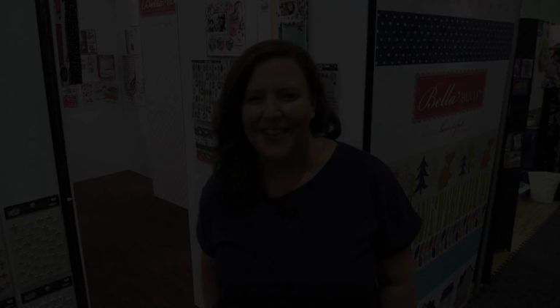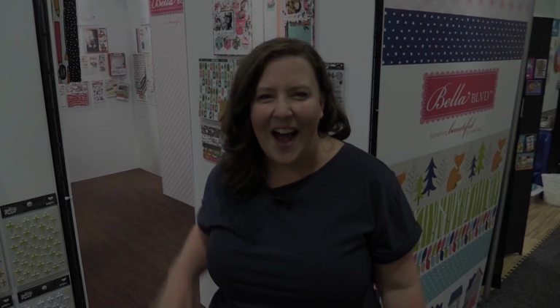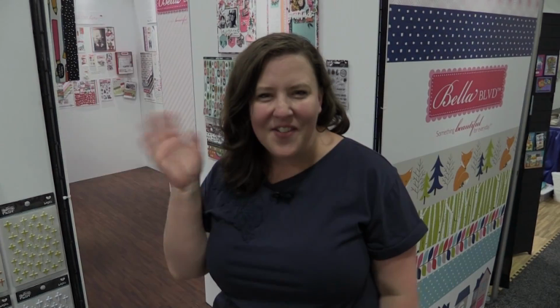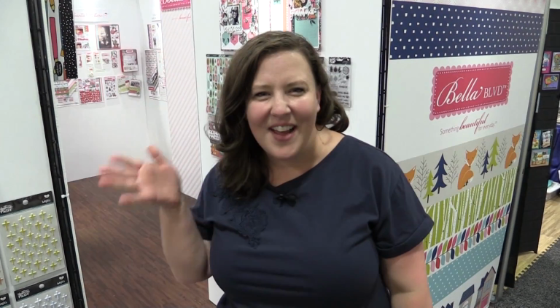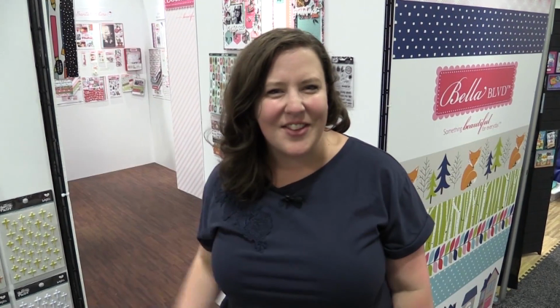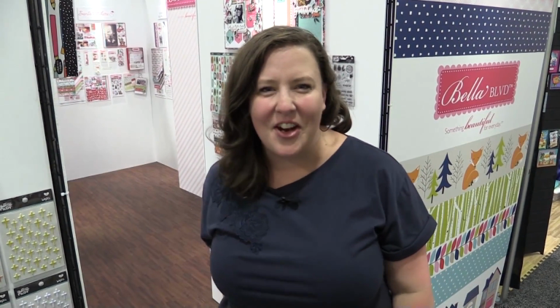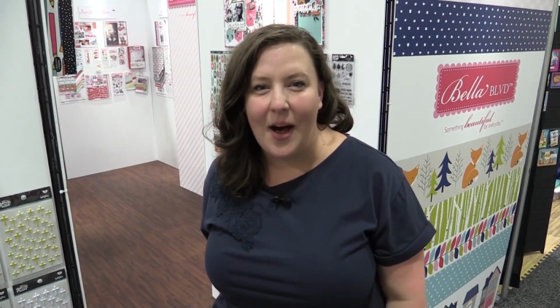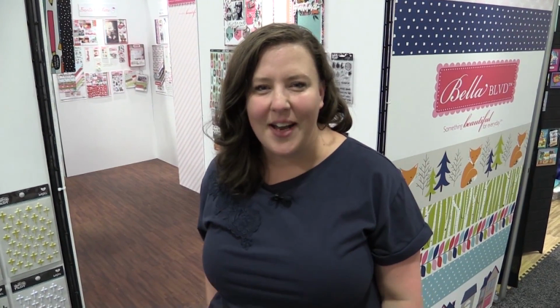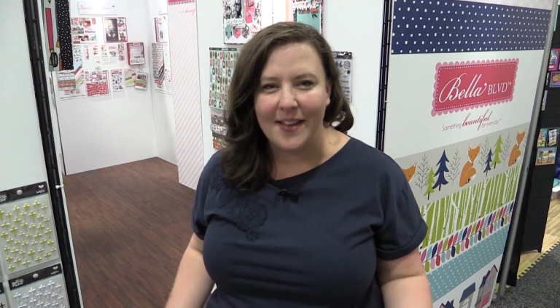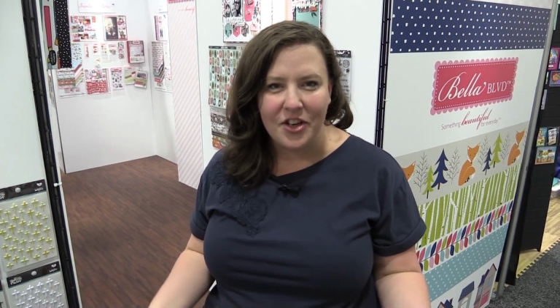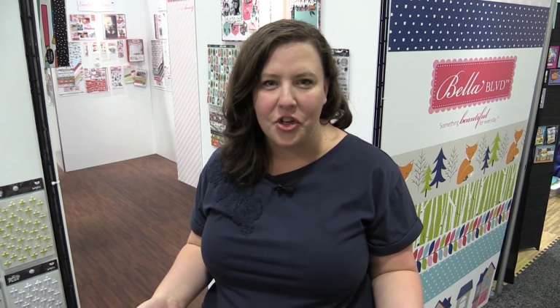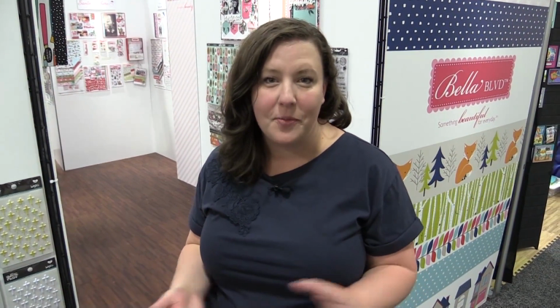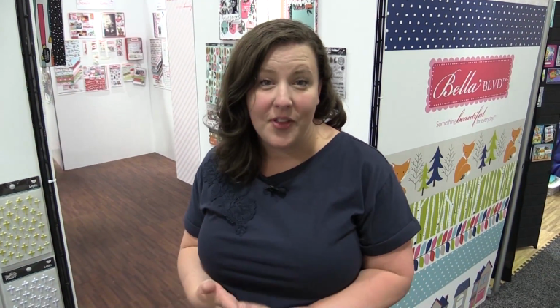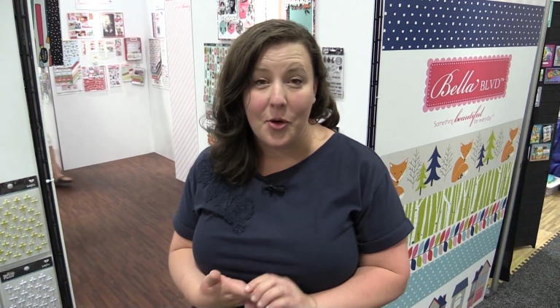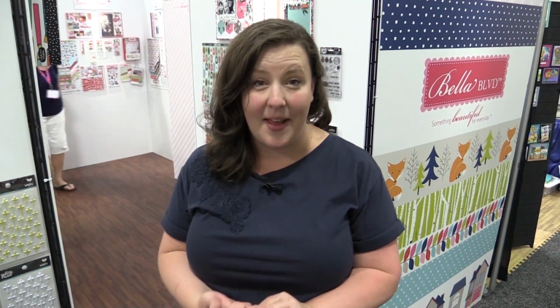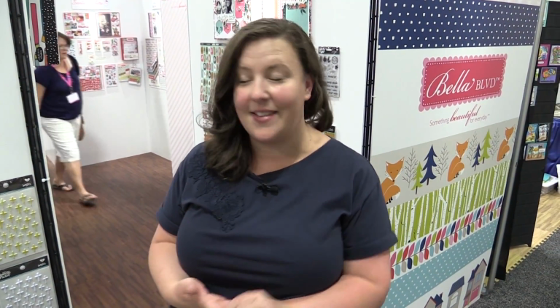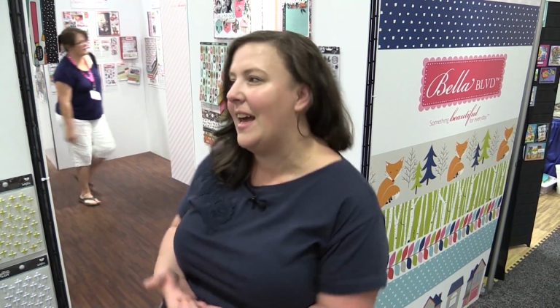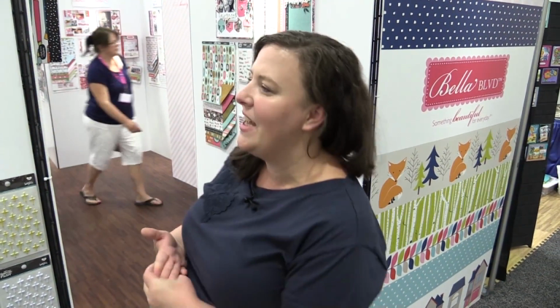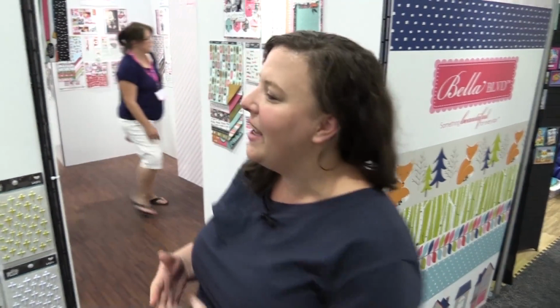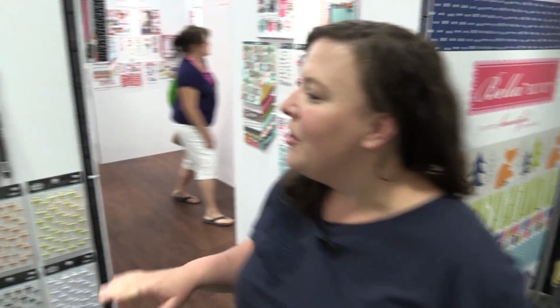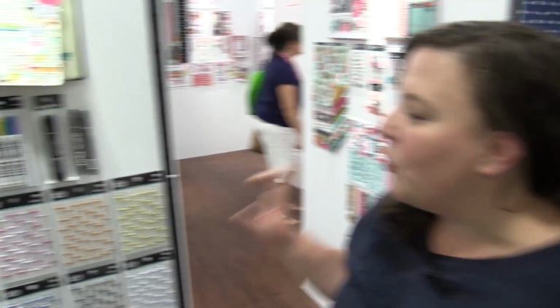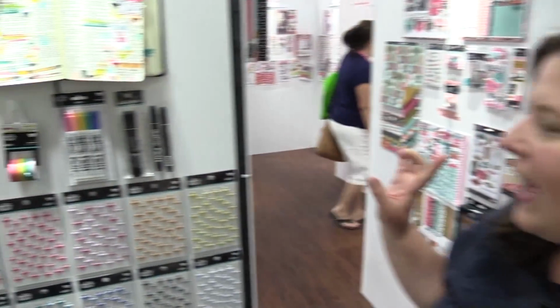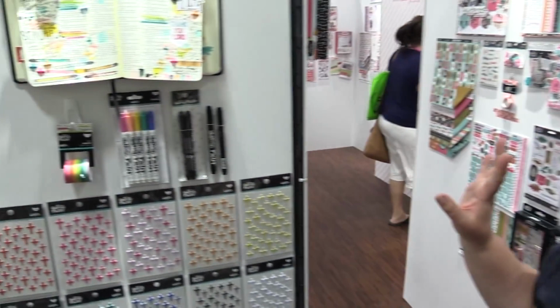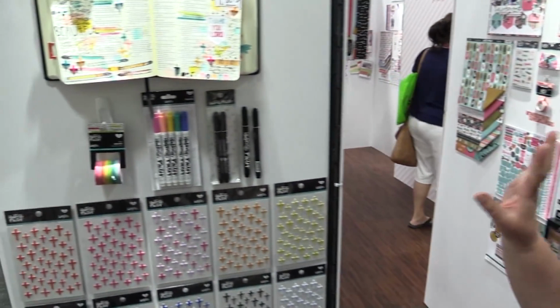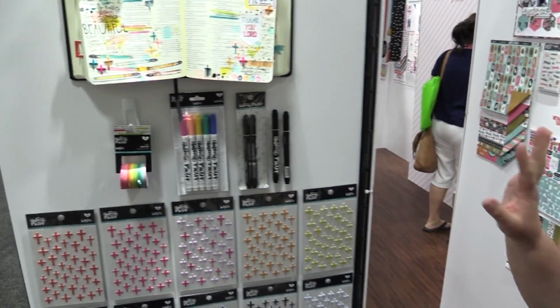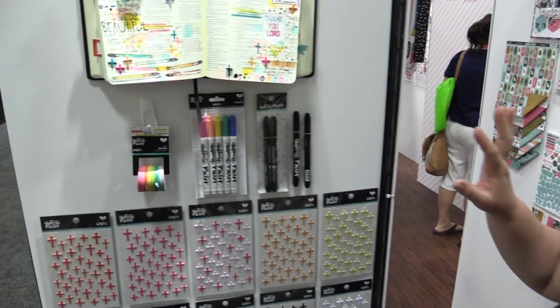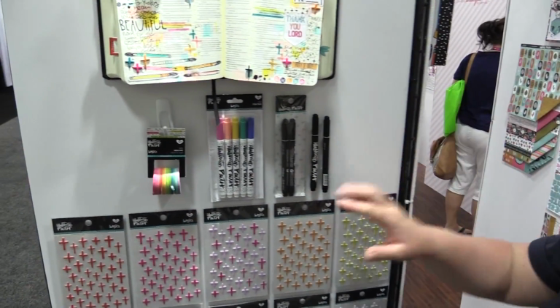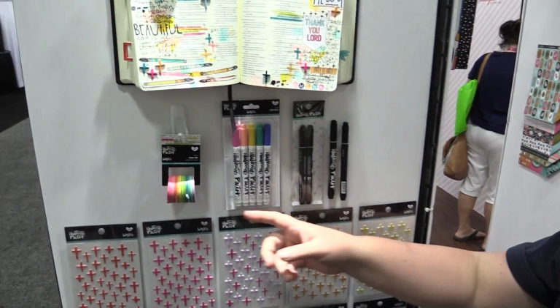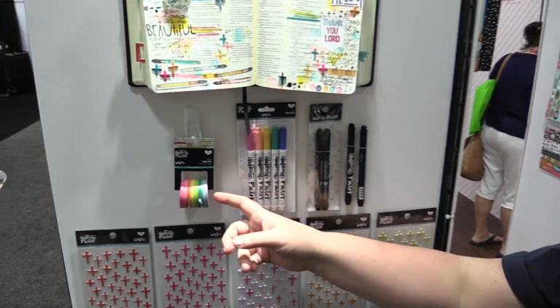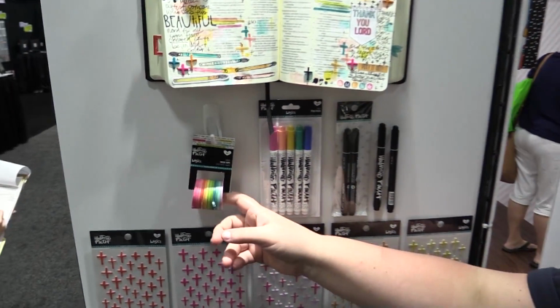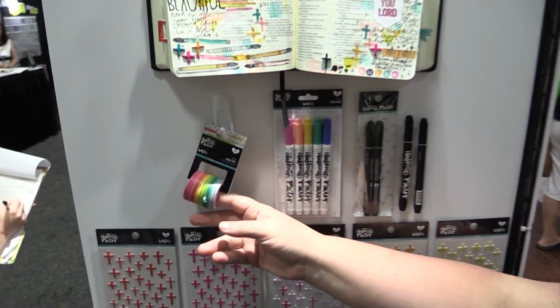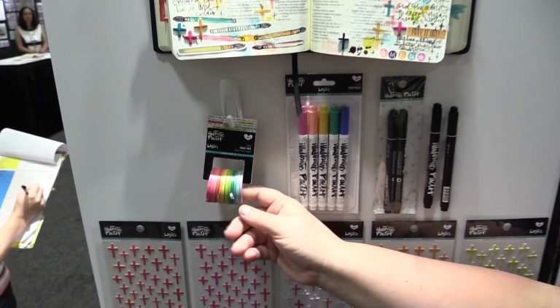Hi everyone, this is Shana Noel and I'm excited to show you some new things to our basics collection. We have some really fun items including this...